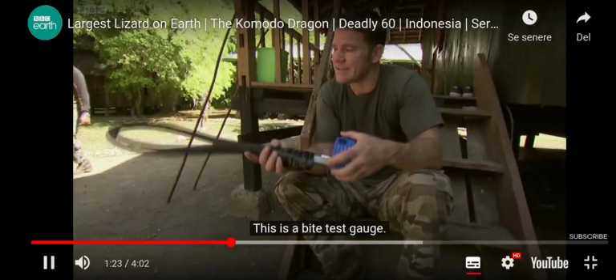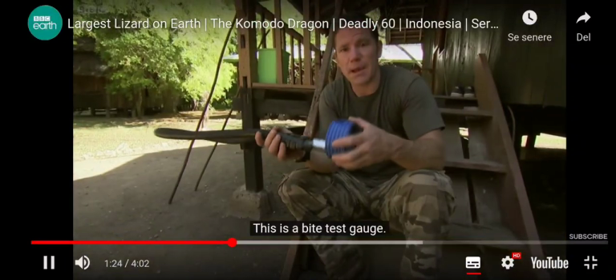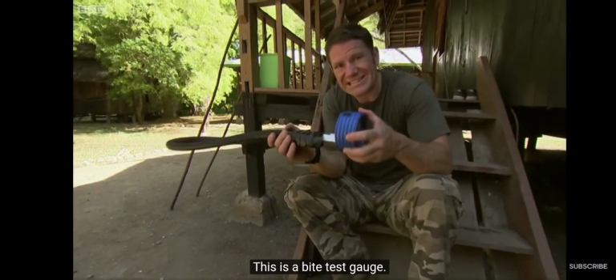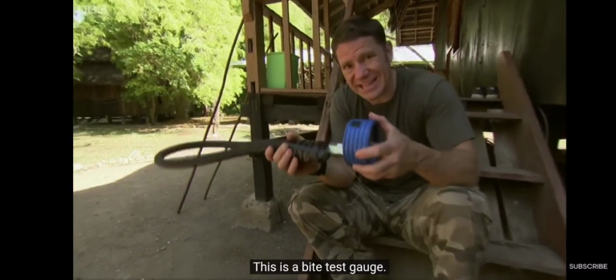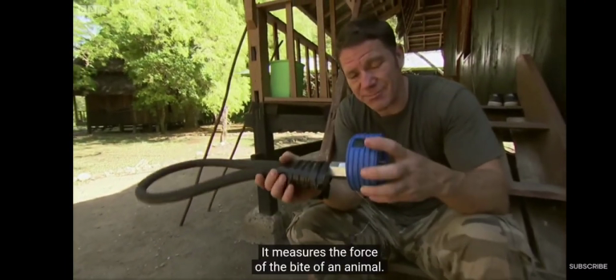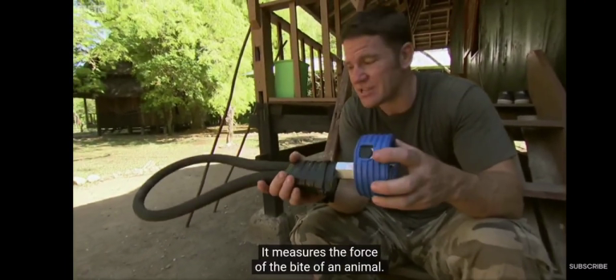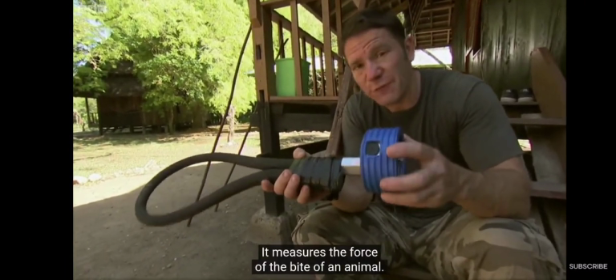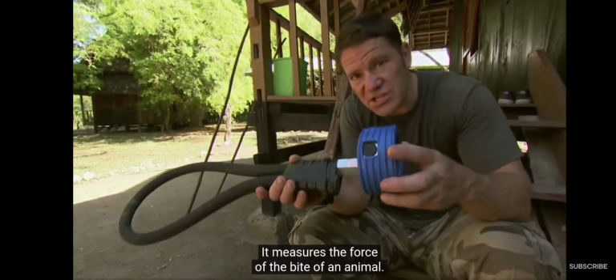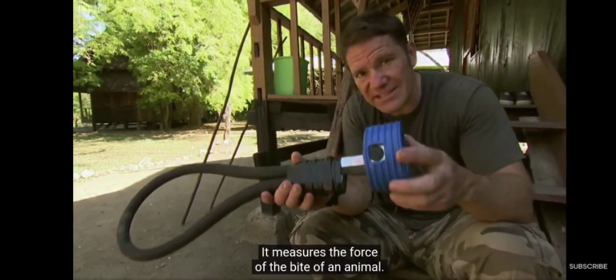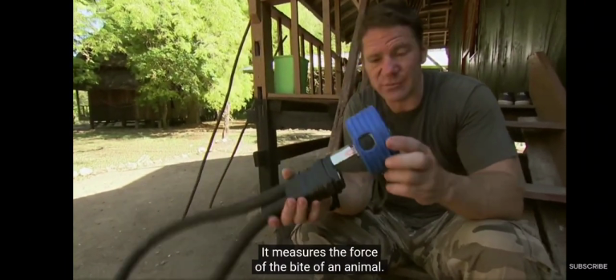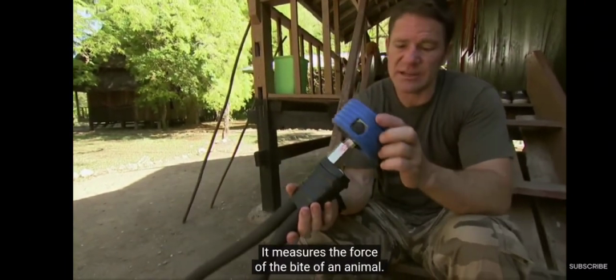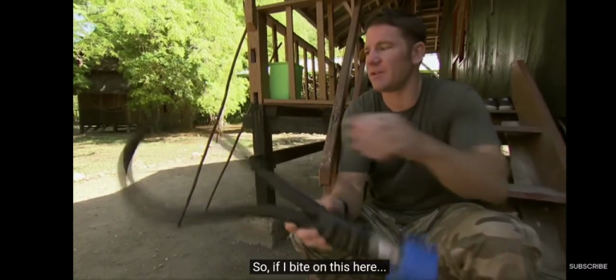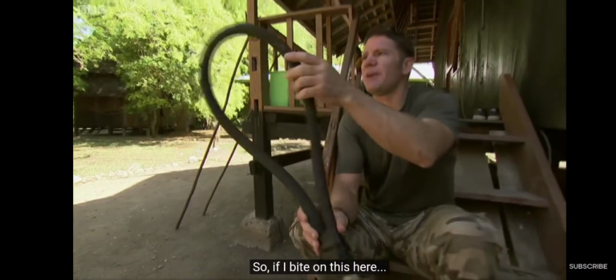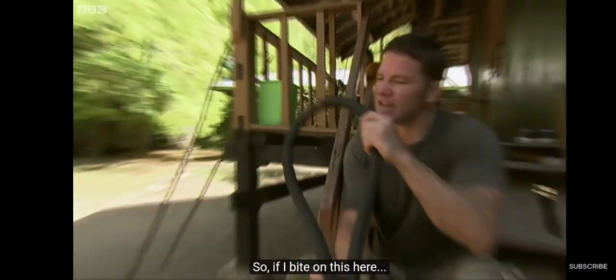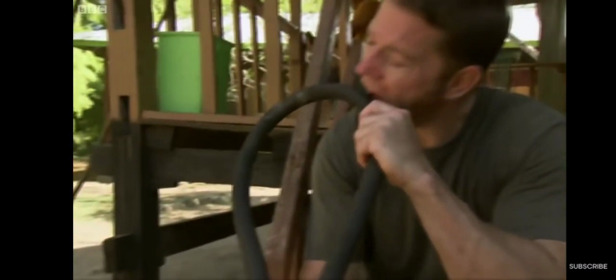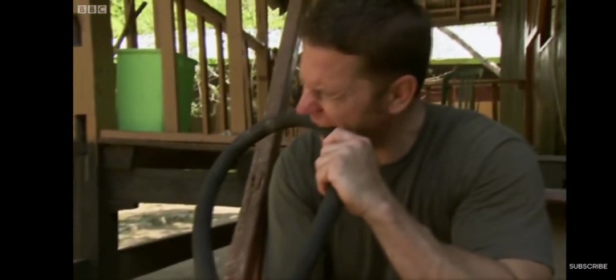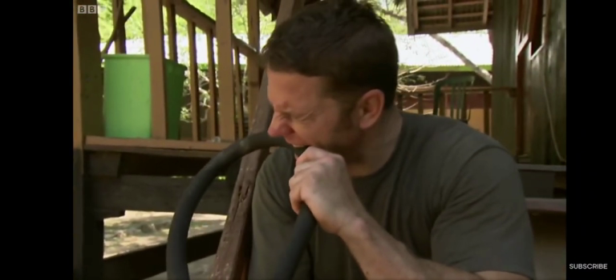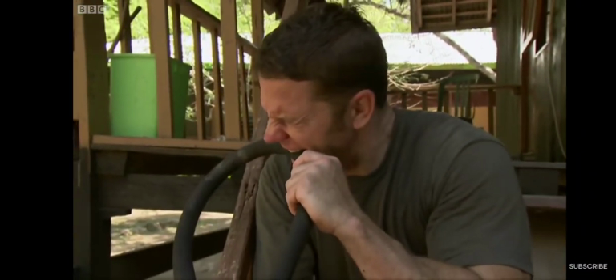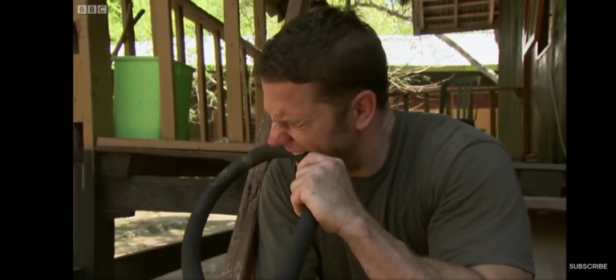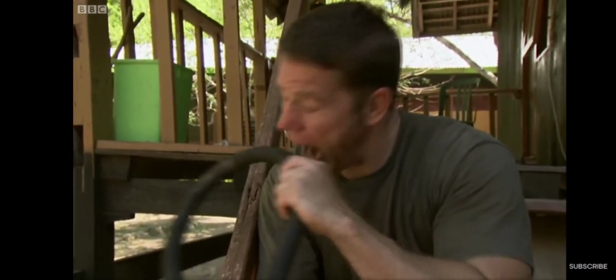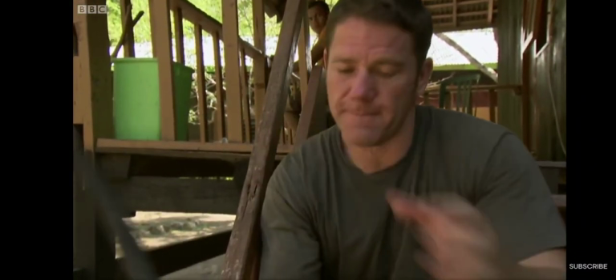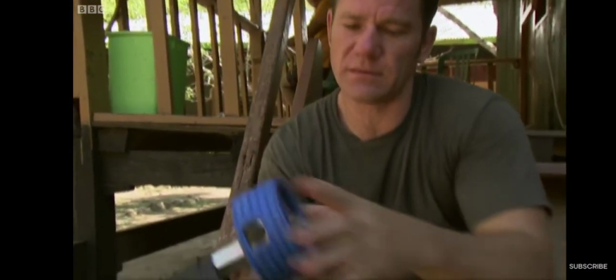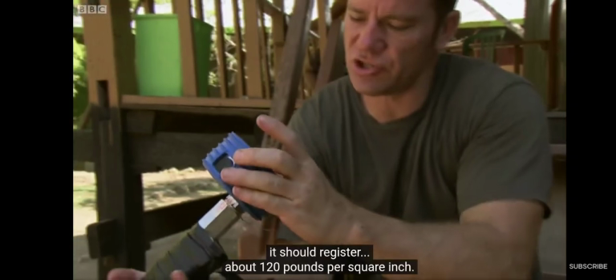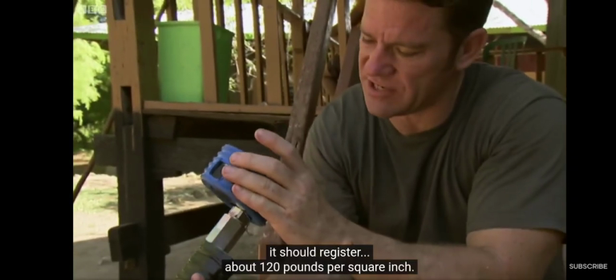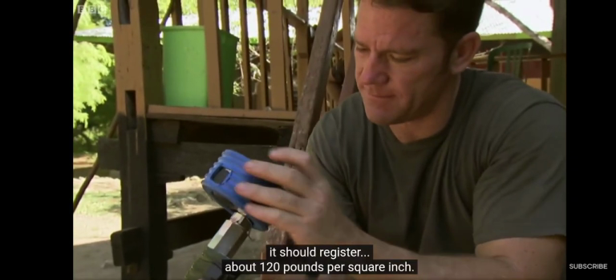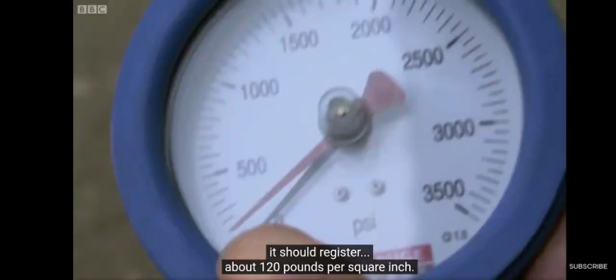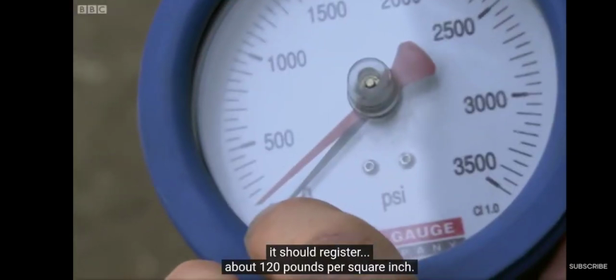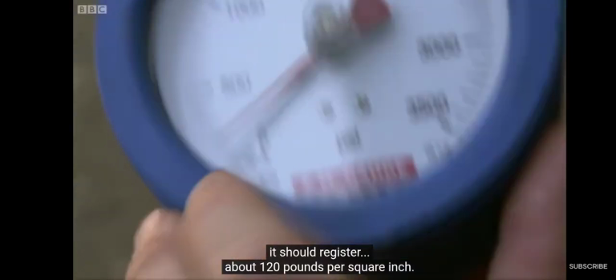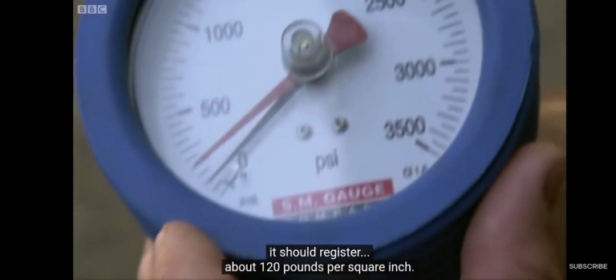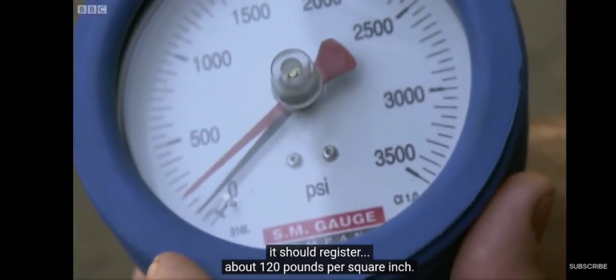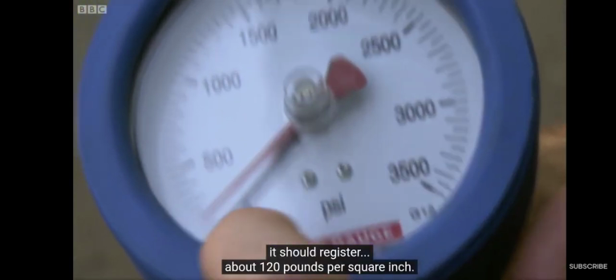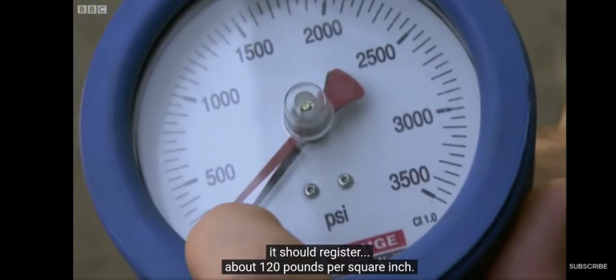This is a bite test gauge. It measures the force of the bite of an animal. So if I bite on this here, it should register about 120 pounds per square inch.